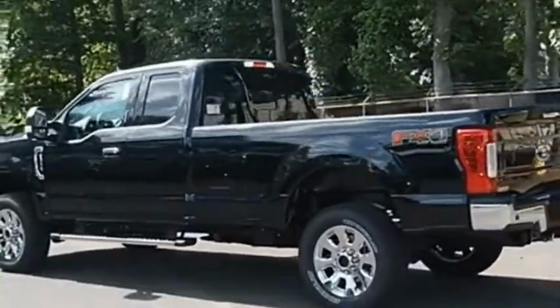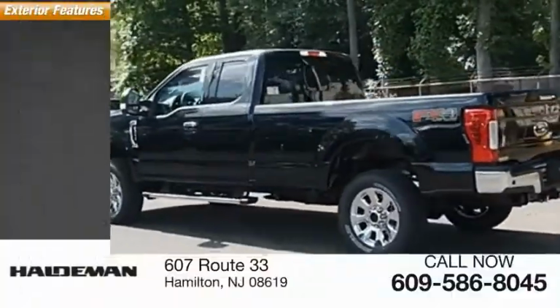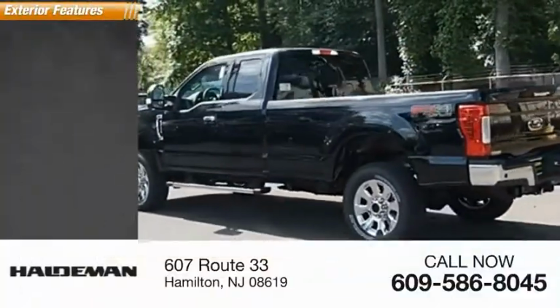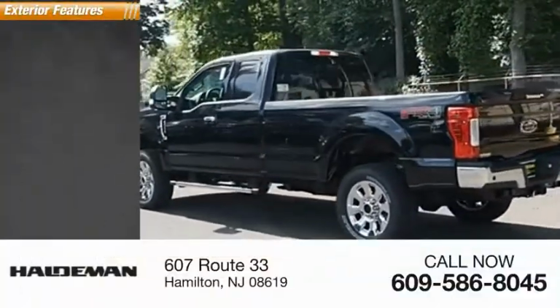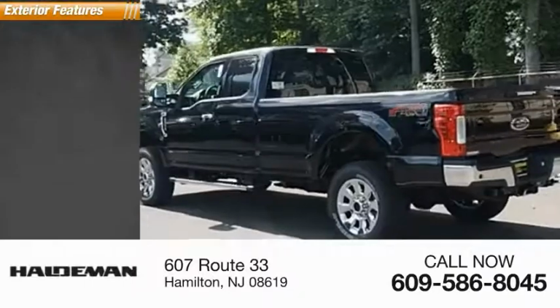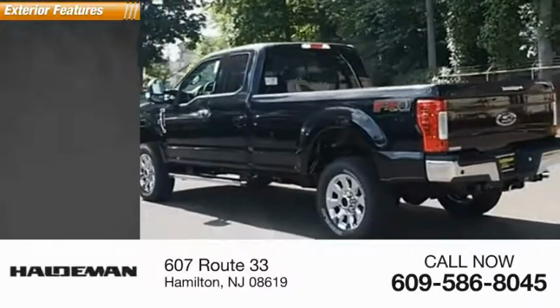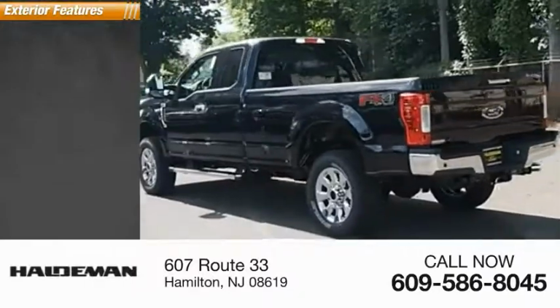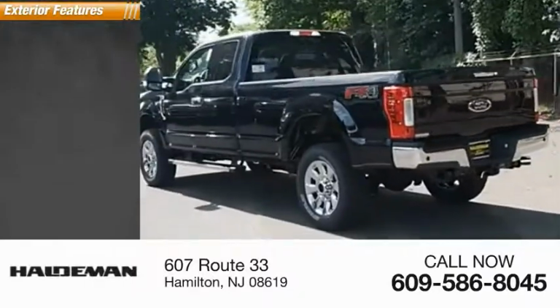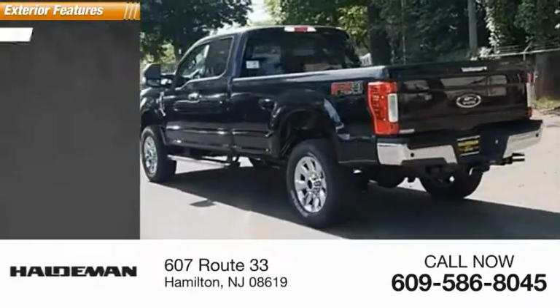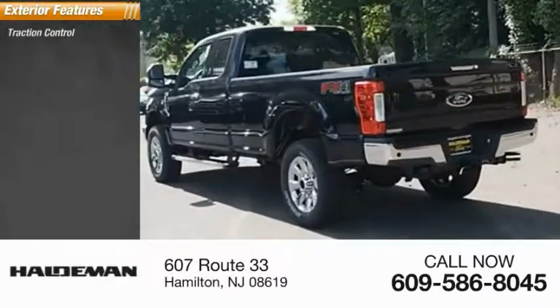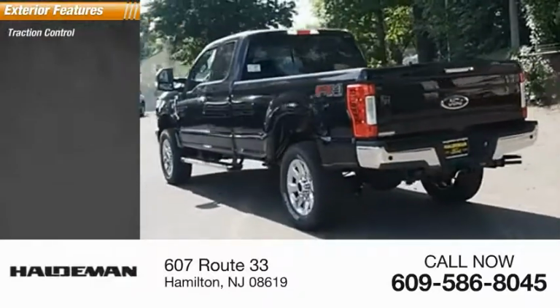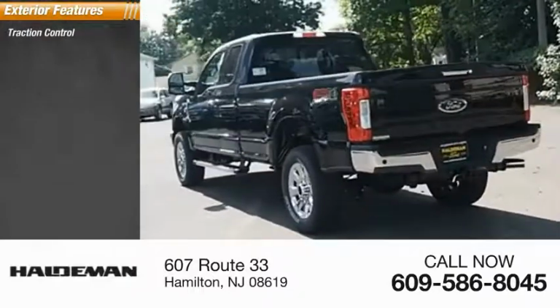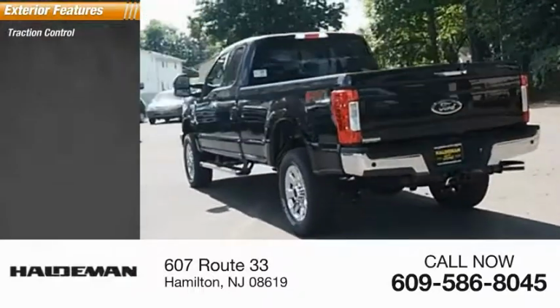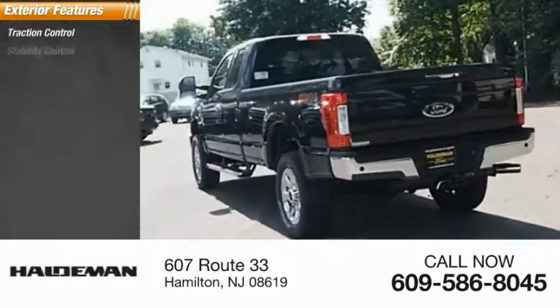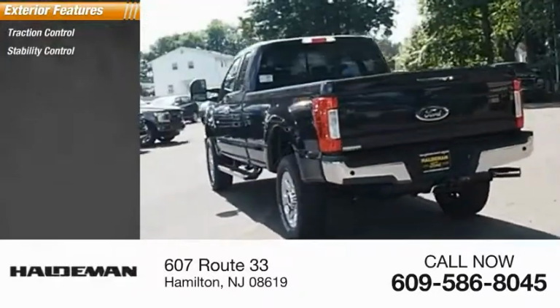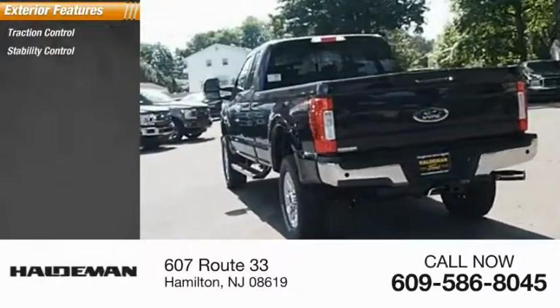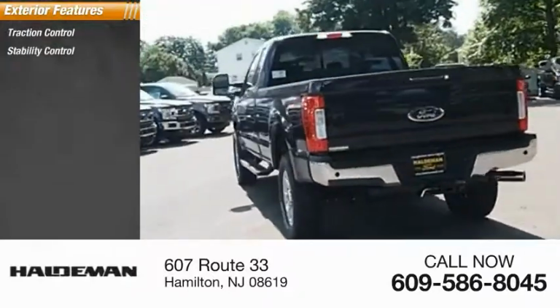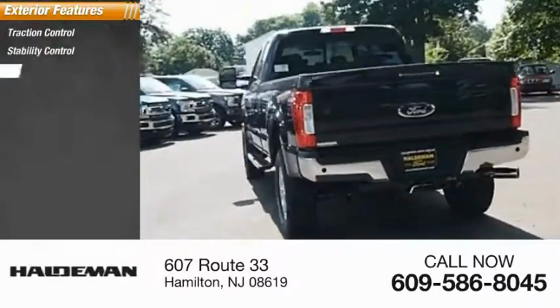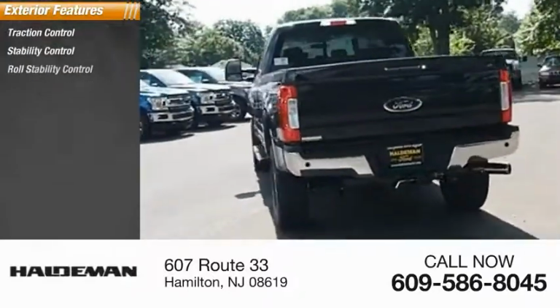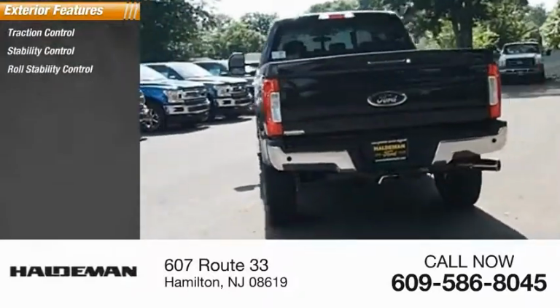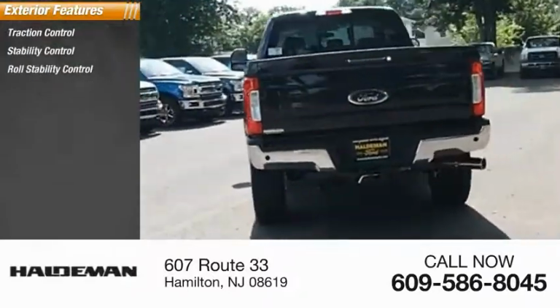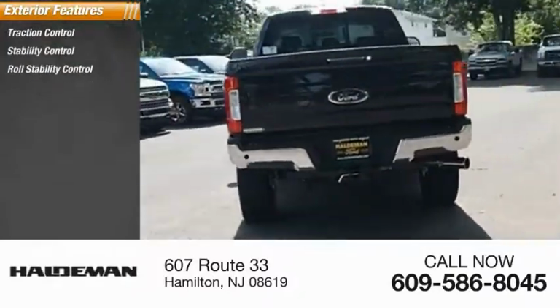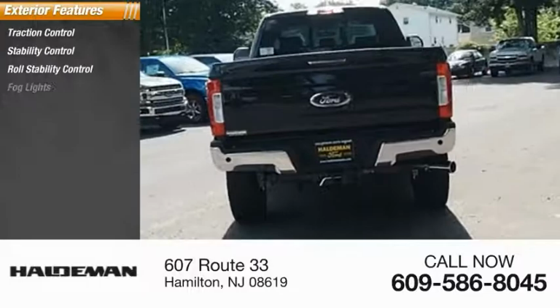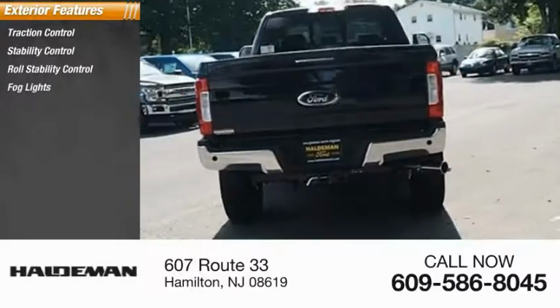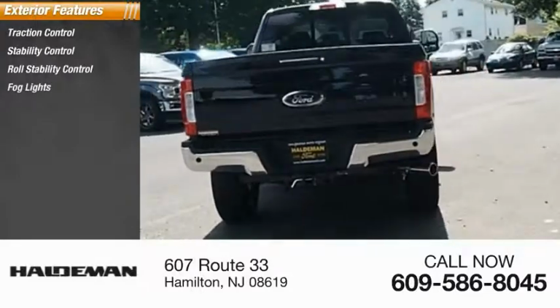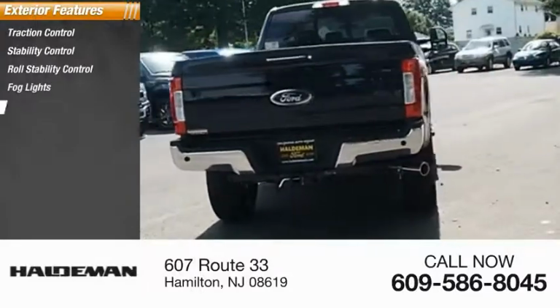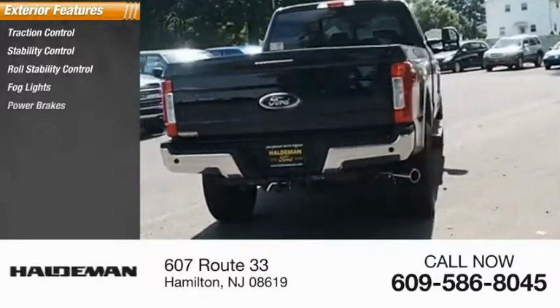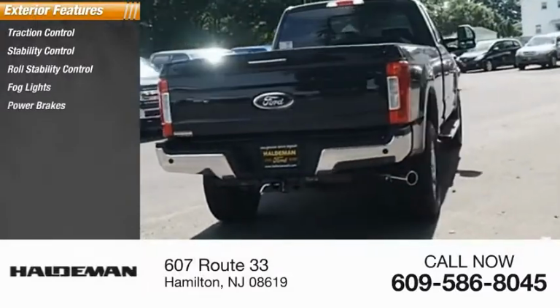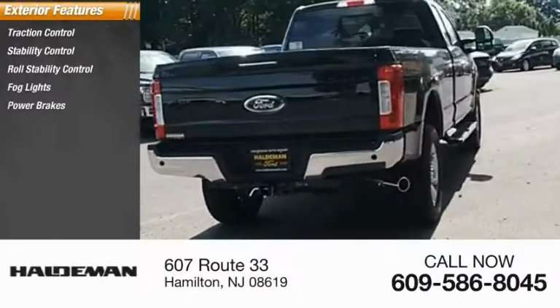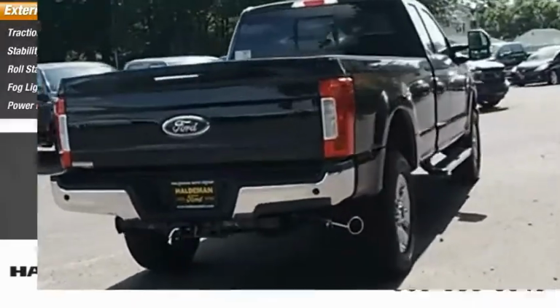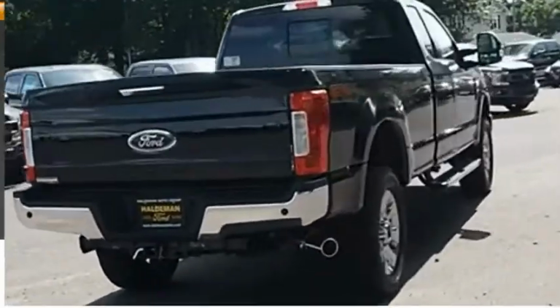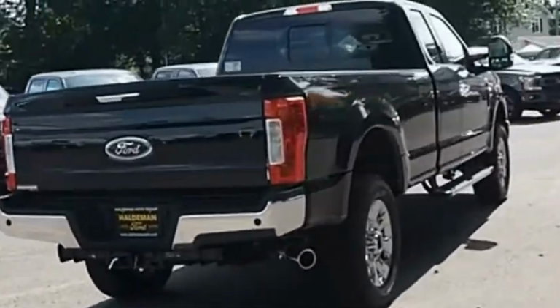Here are some of this vehicle's great options: traction control, stability control, roll stability control, fog lights, power brakes, and braking assist.